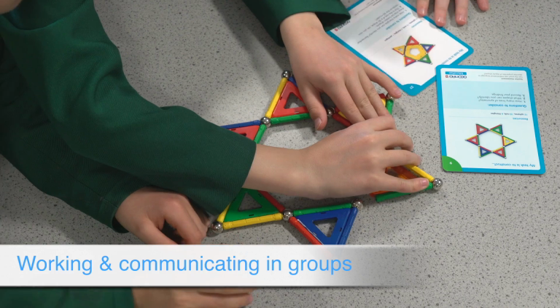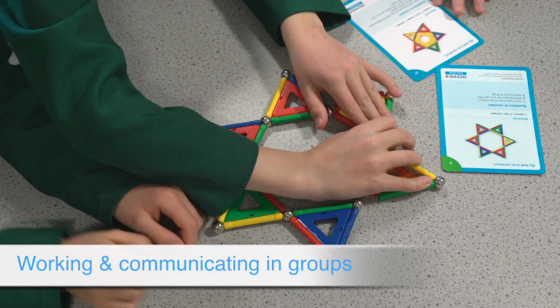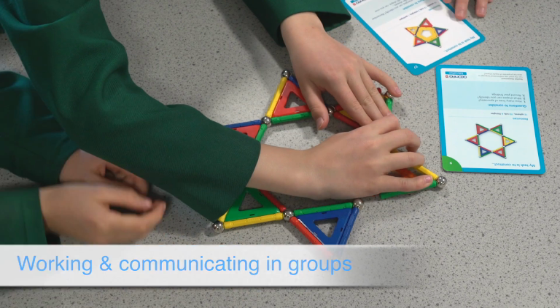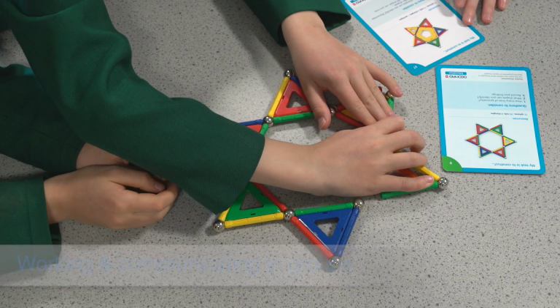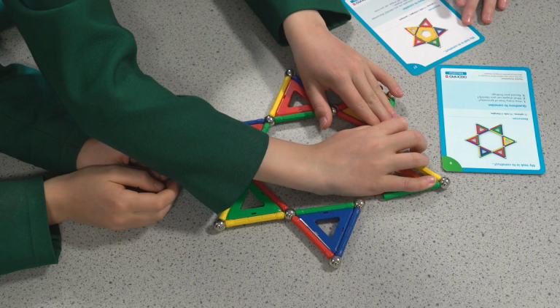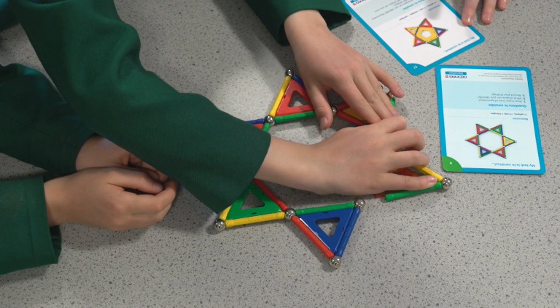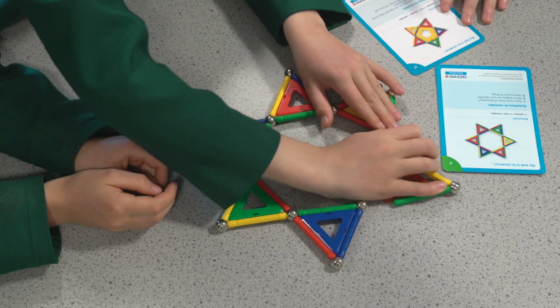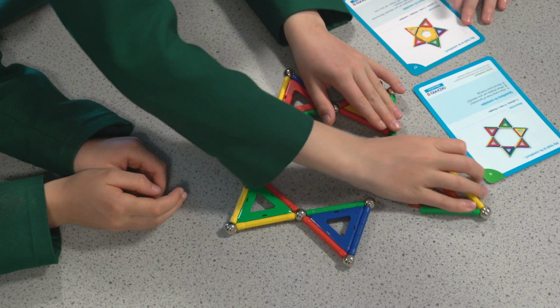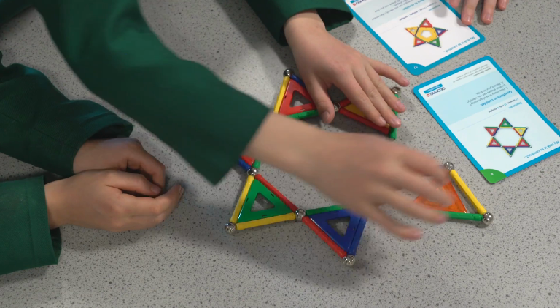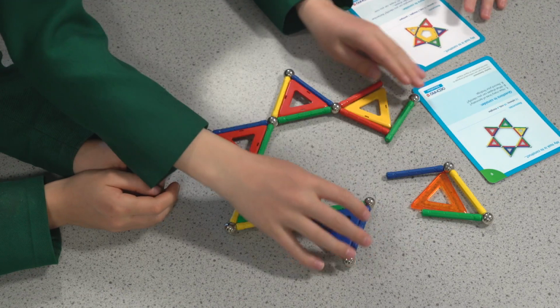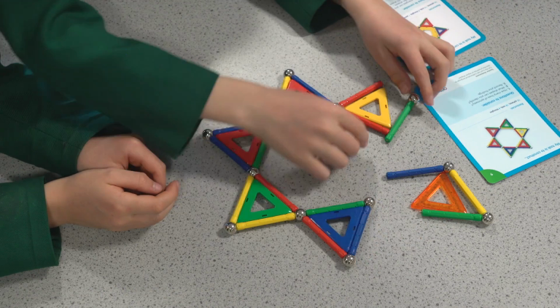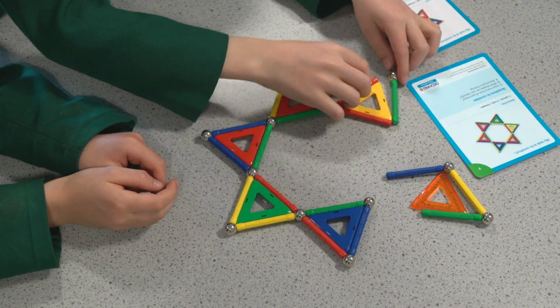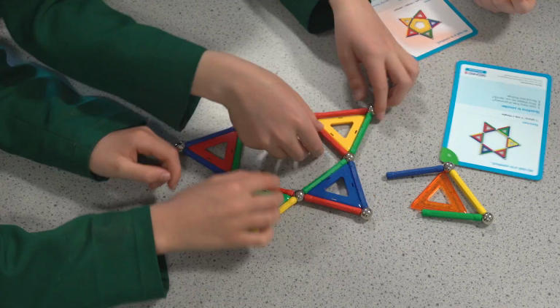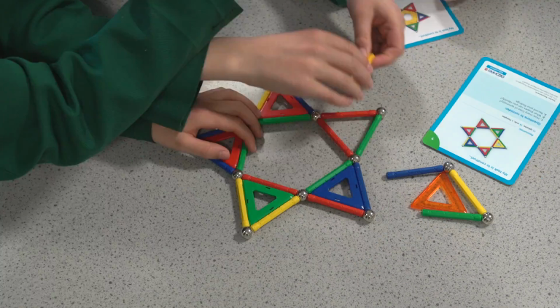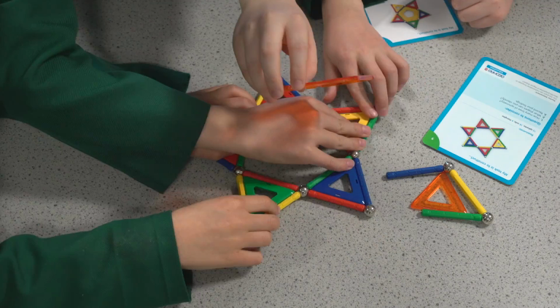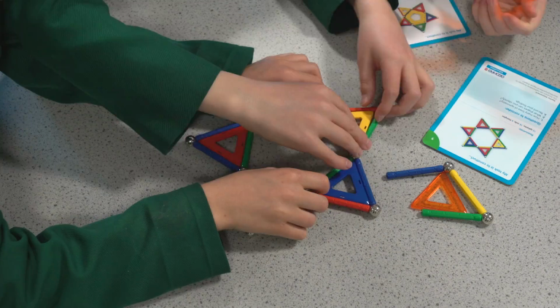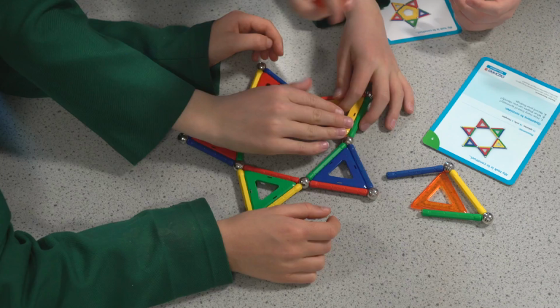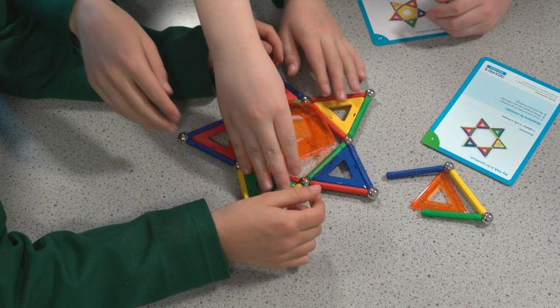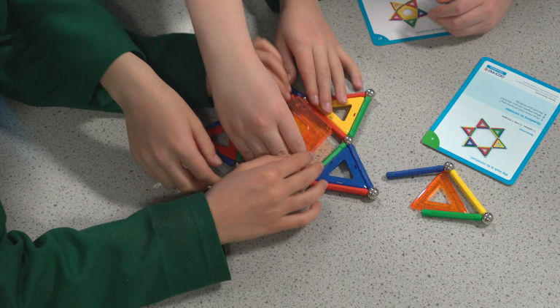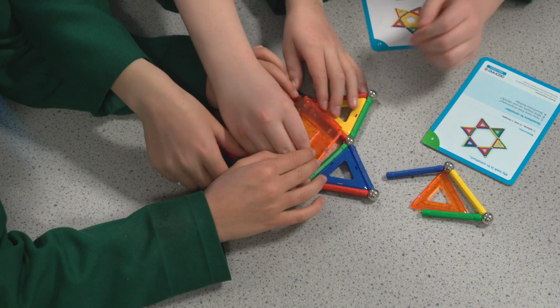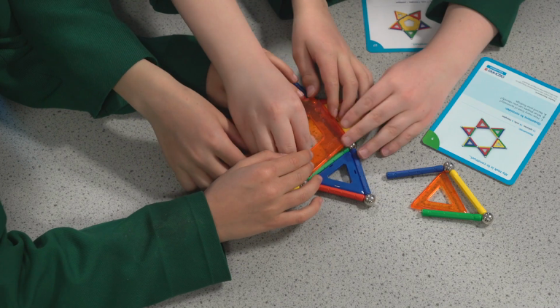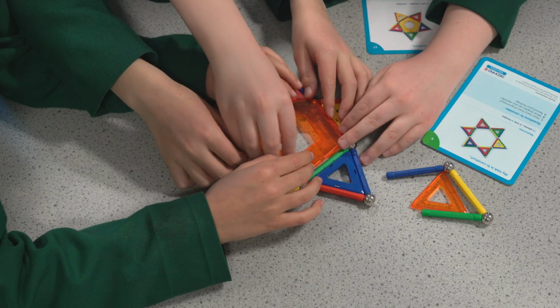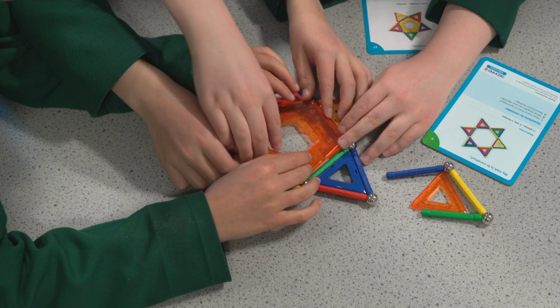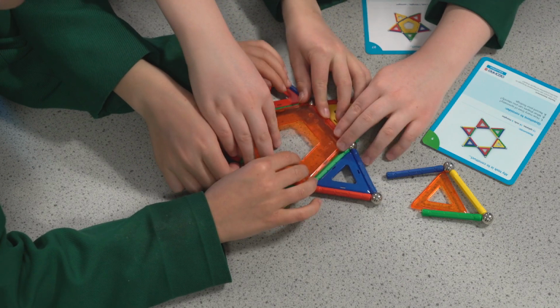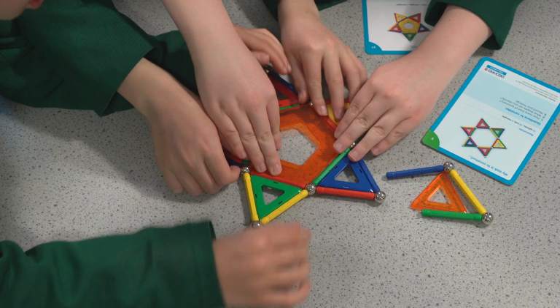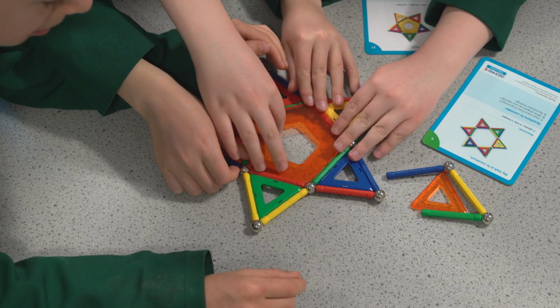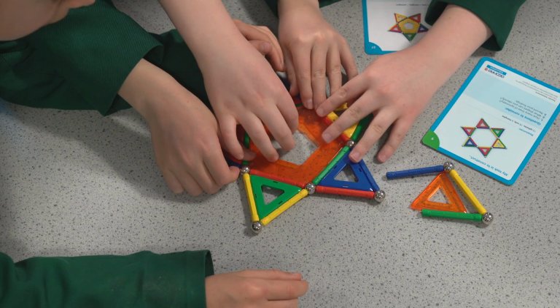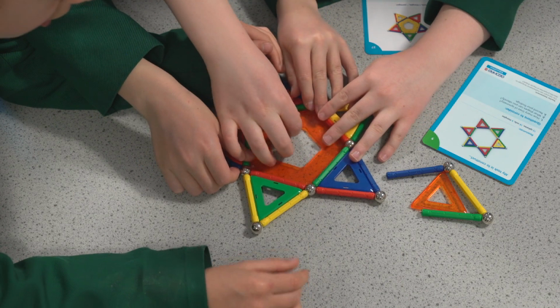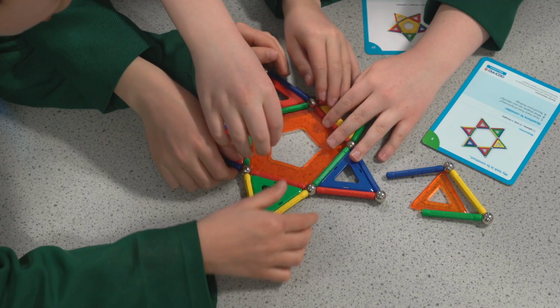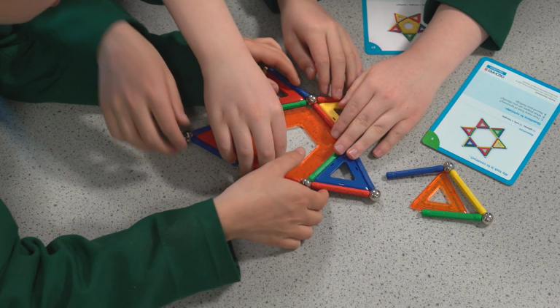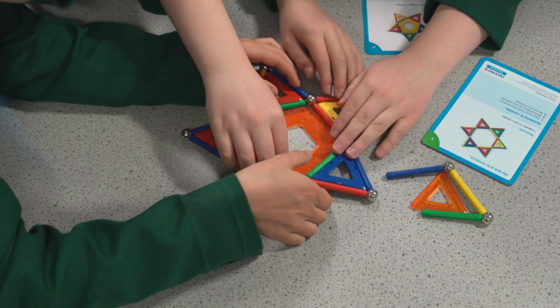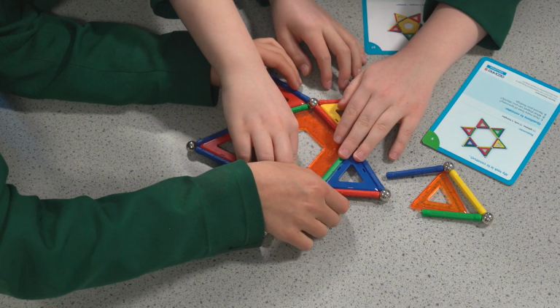What shape is in the middle on that one? A pentagon. So you're going to go with that one — and then maybe we could fold it into a 3D shape.